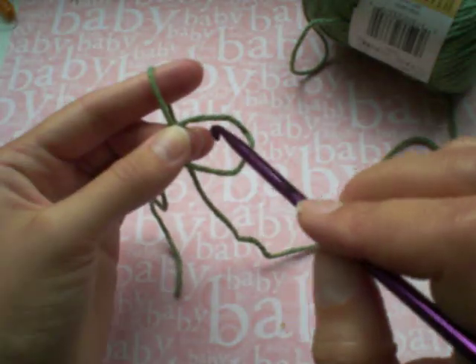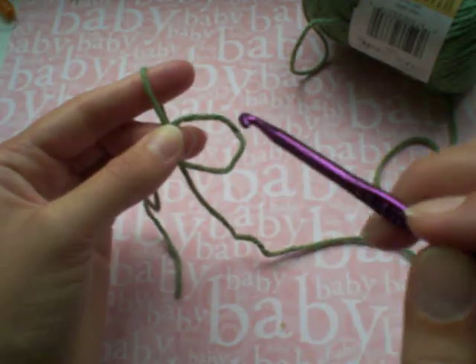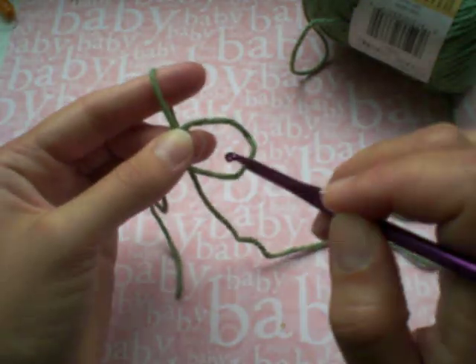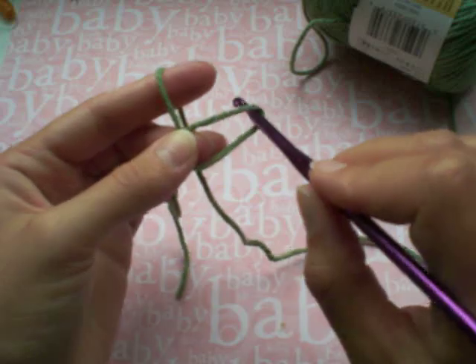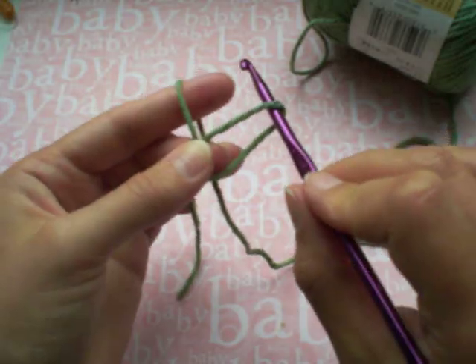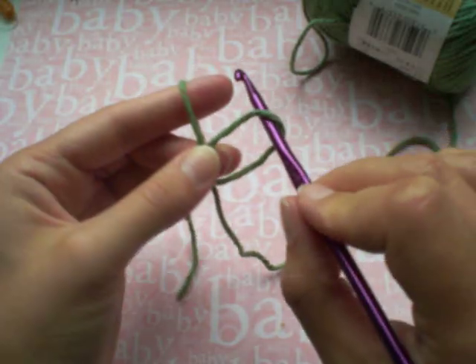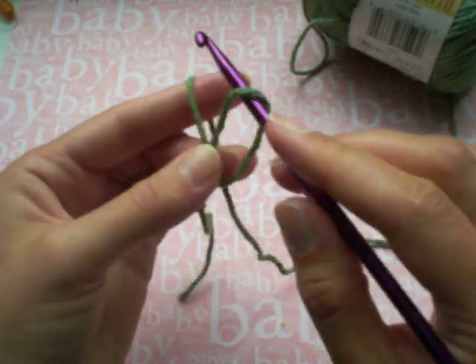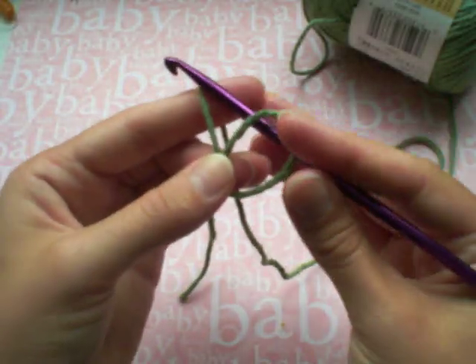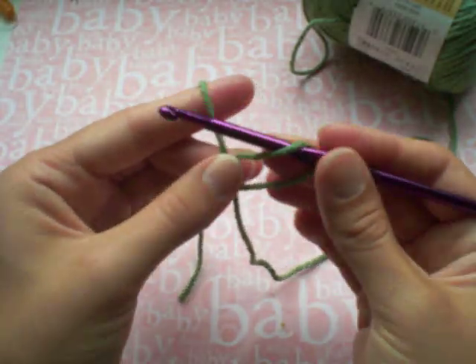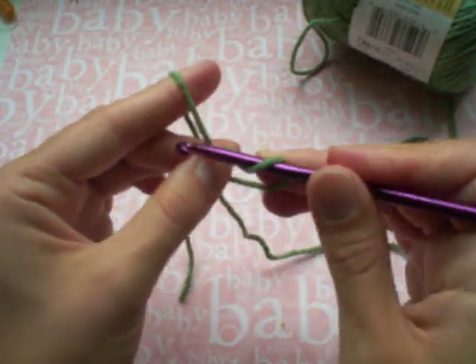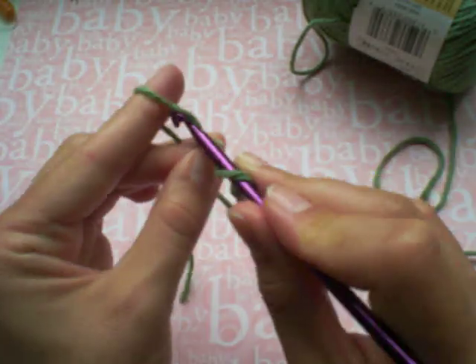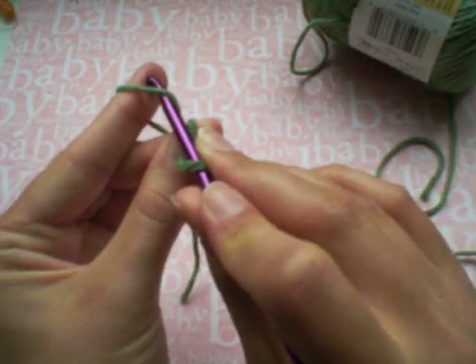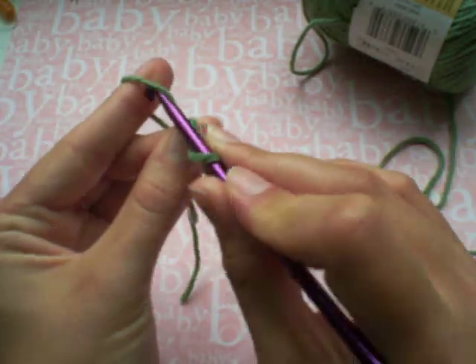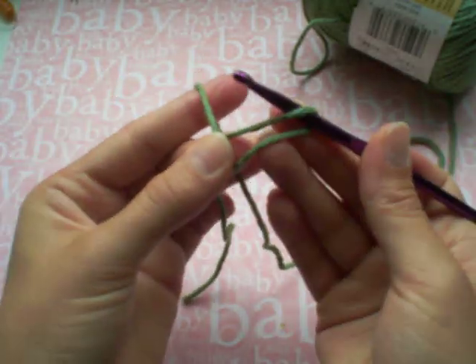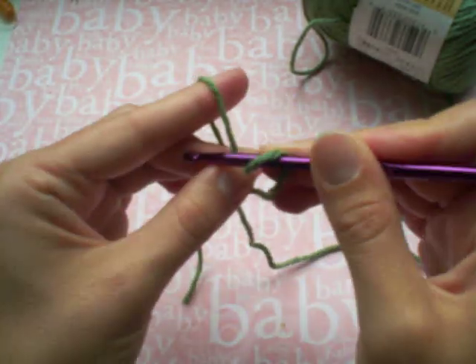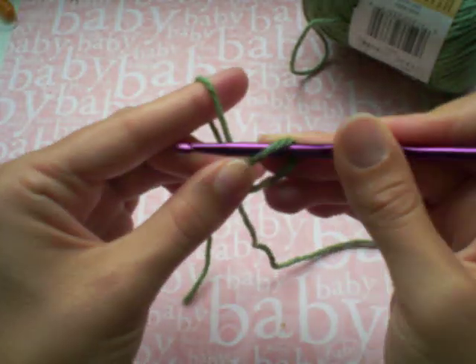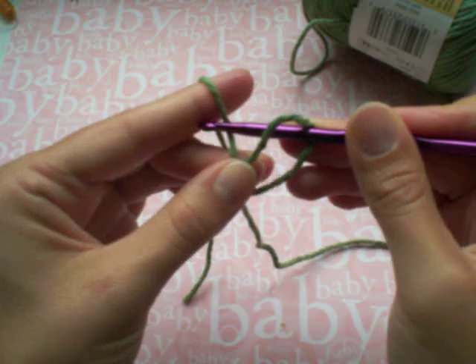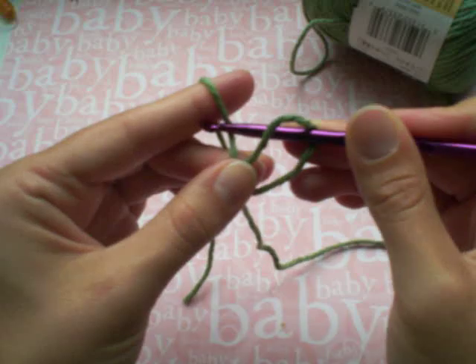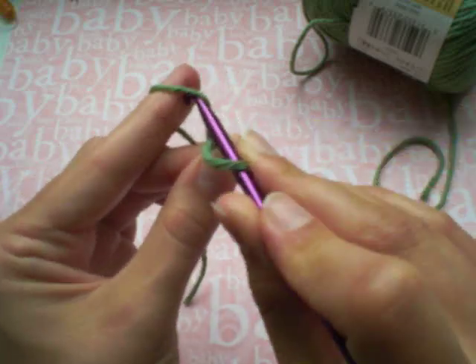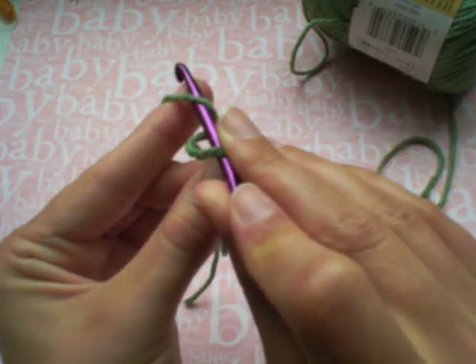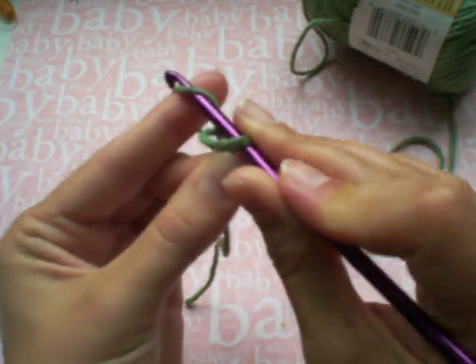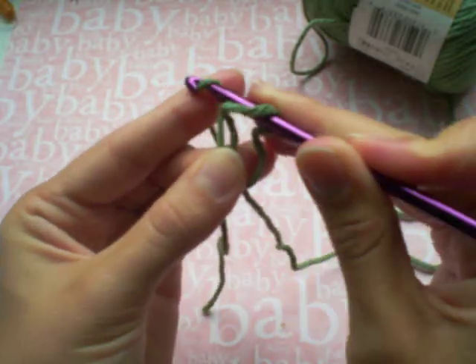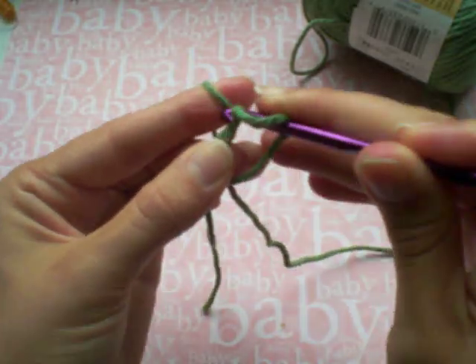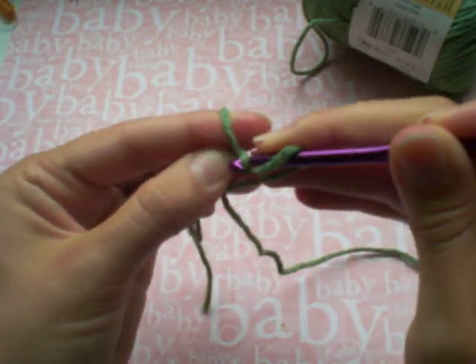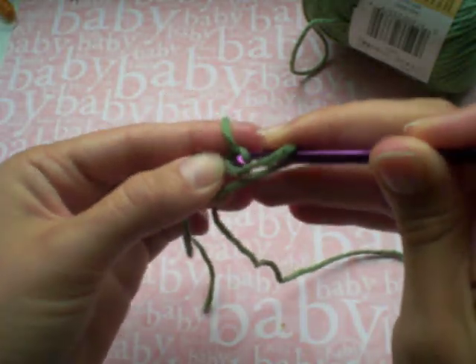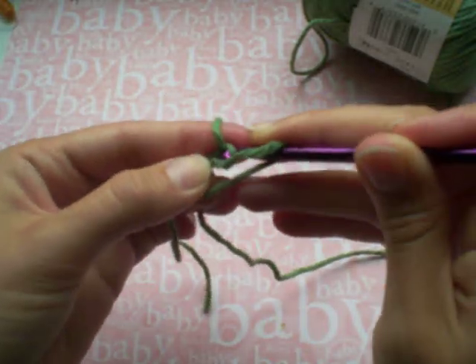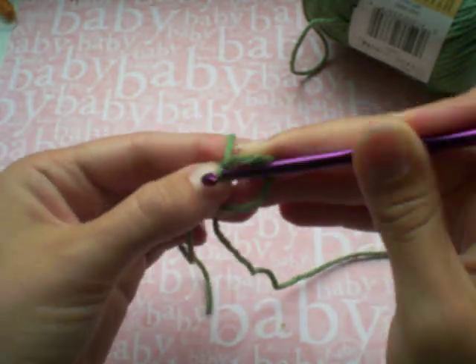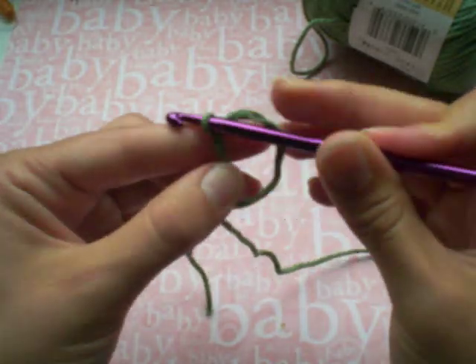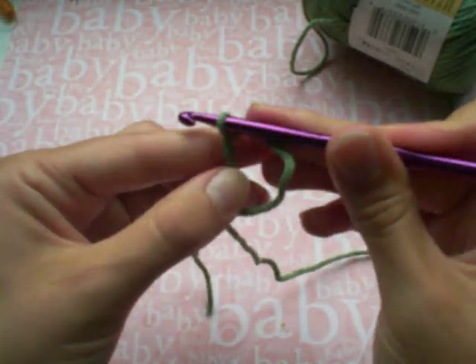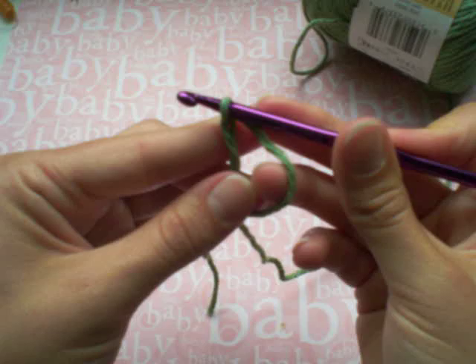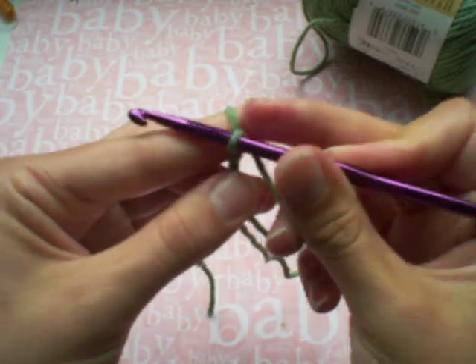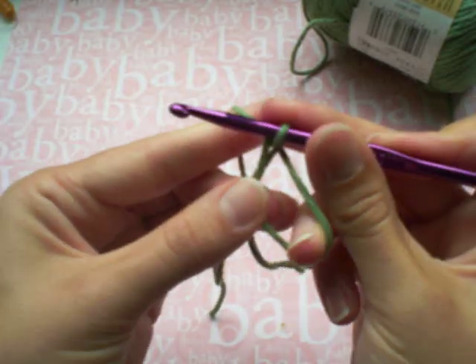Now you're going to take your crochet hook and put it in through the front of your circle and cross over the front of the yarn on your finger, pull up, and just pull a loop through your magic circle.